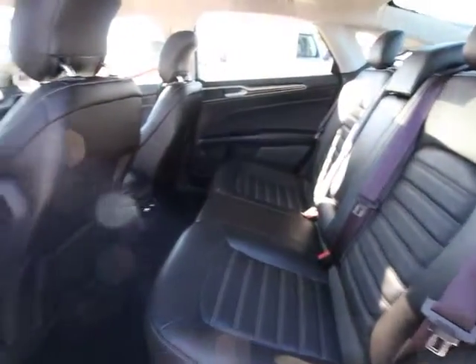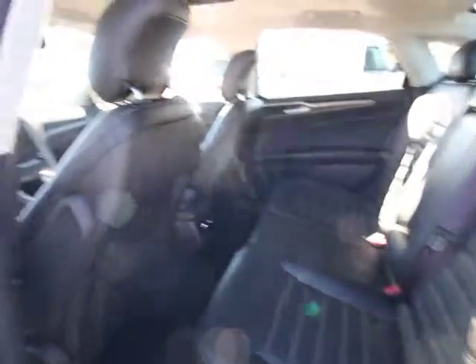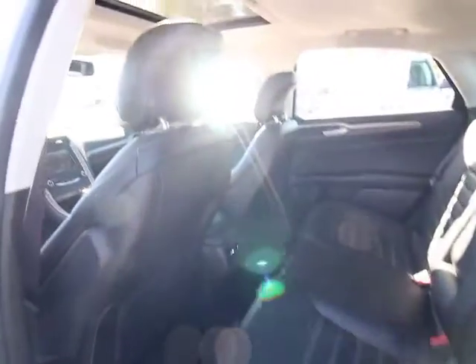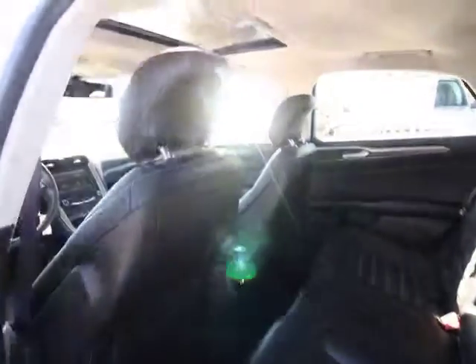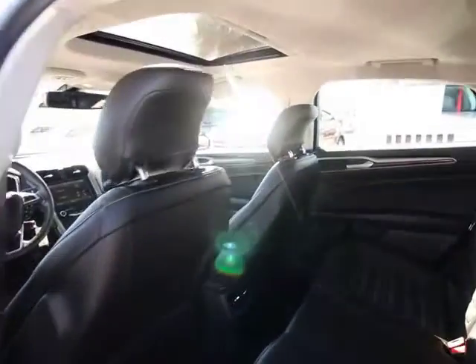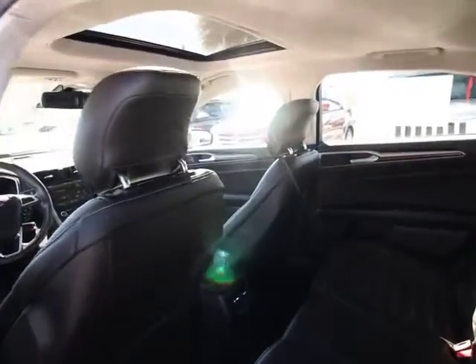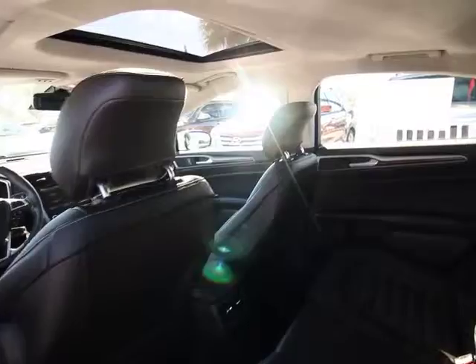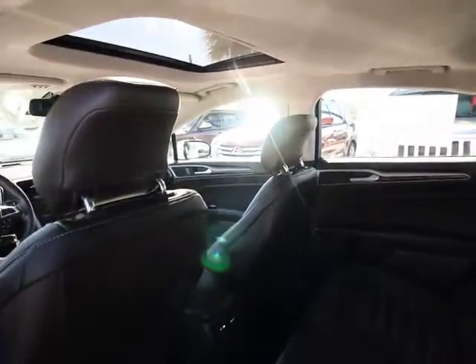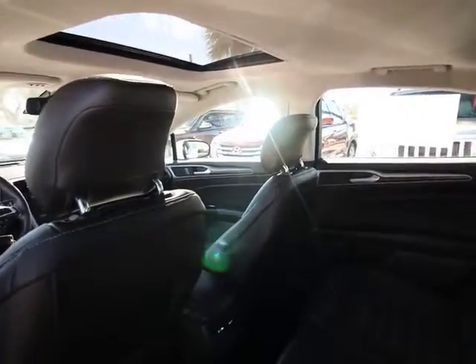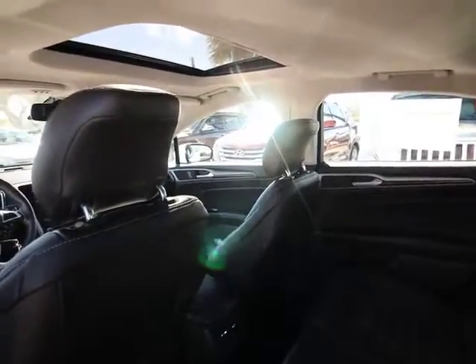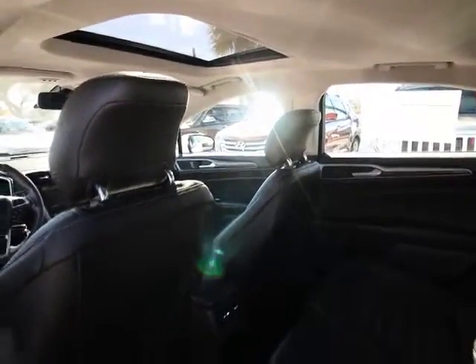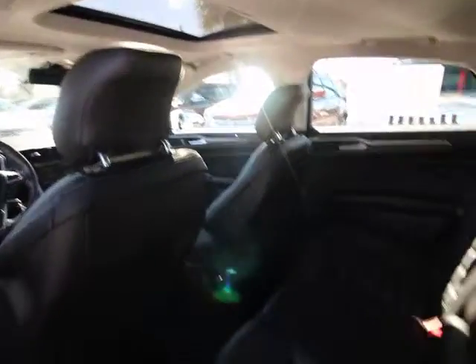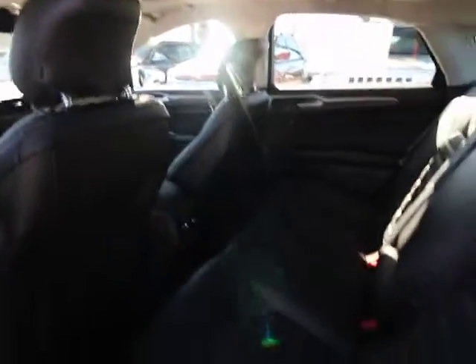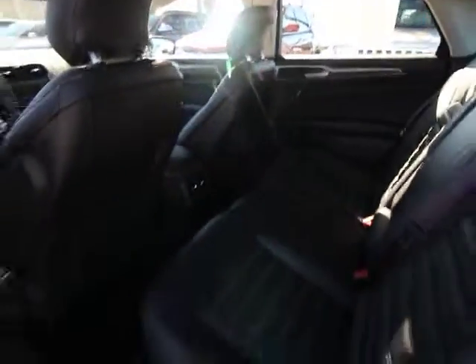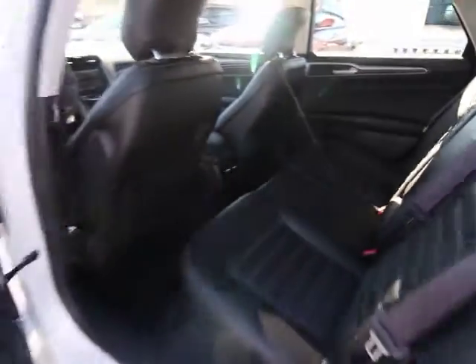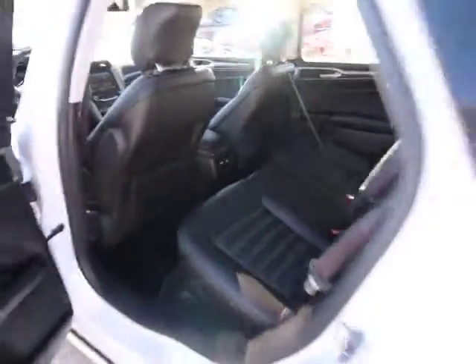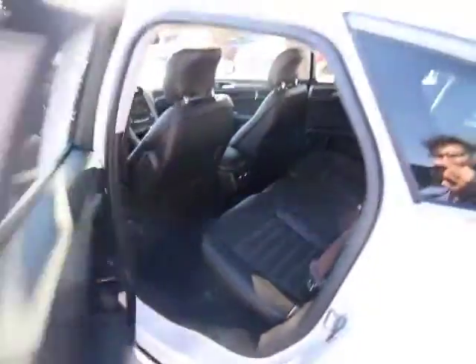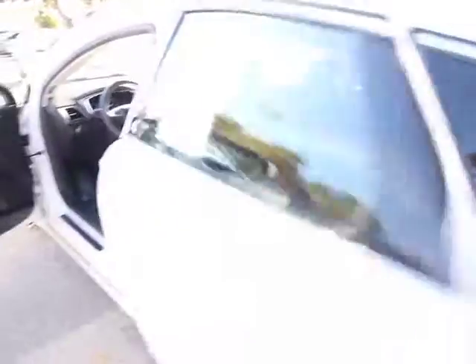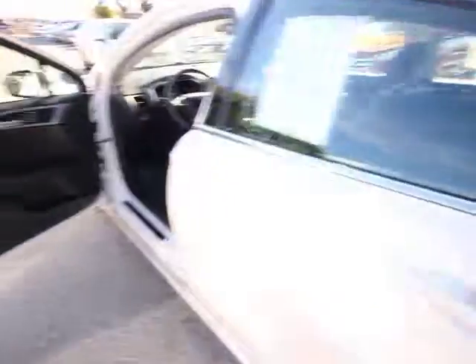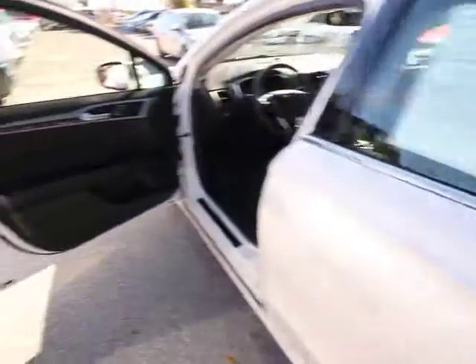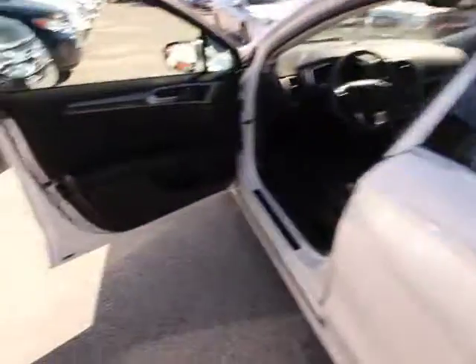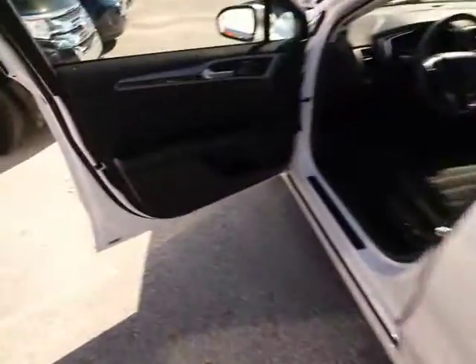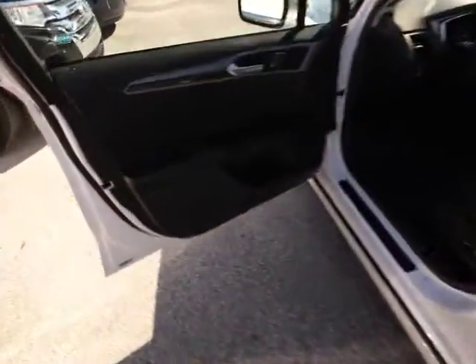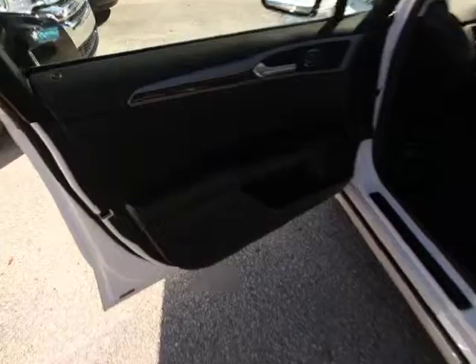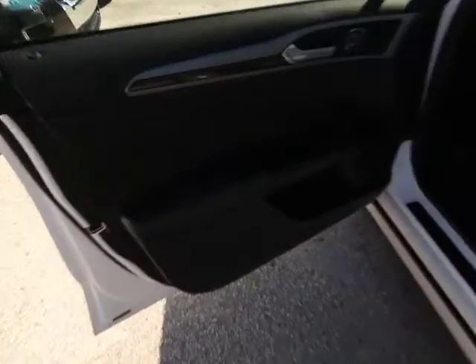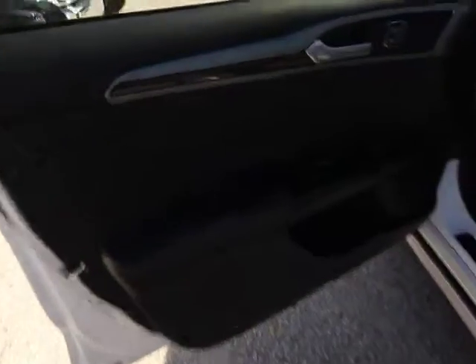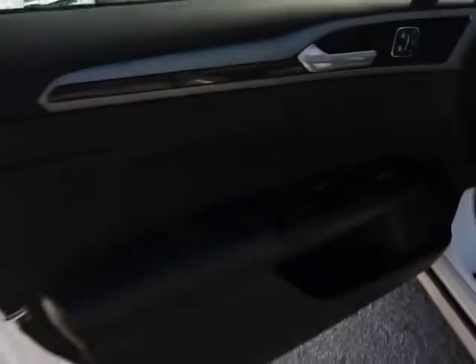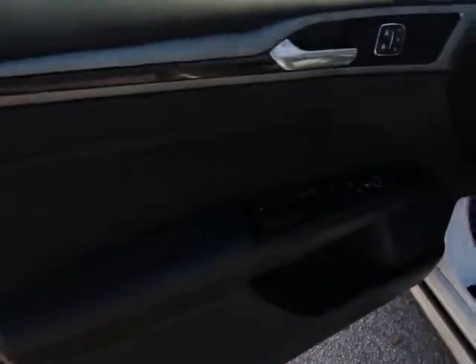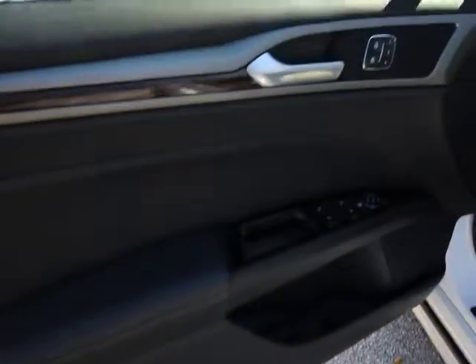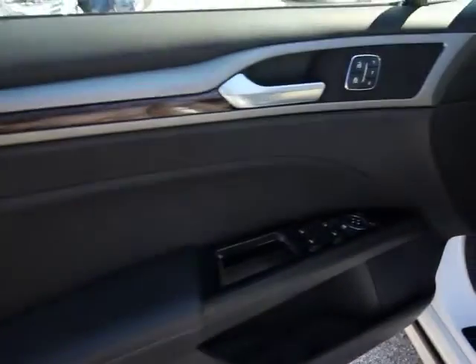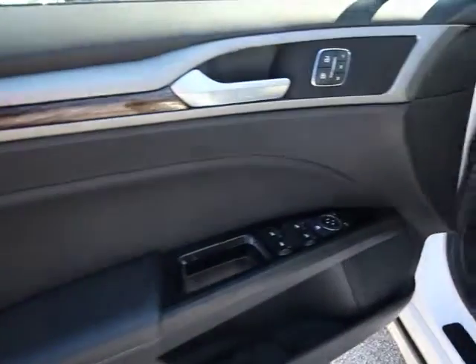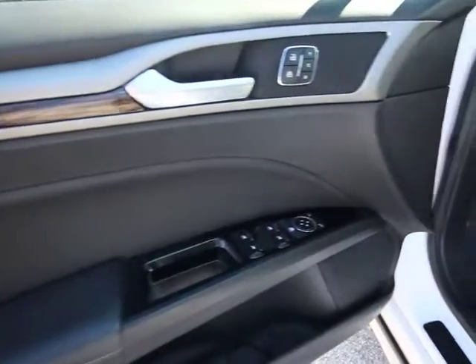Fog lamp, security system, compass, electronic stability control, power windows, rear window defroster, remote keyless entry, brake assist.